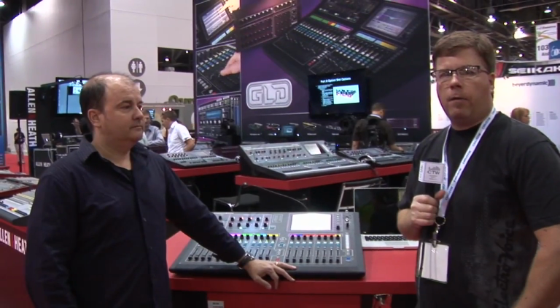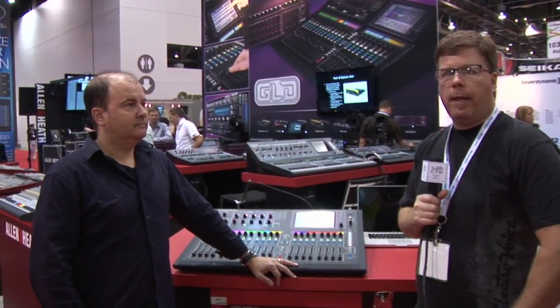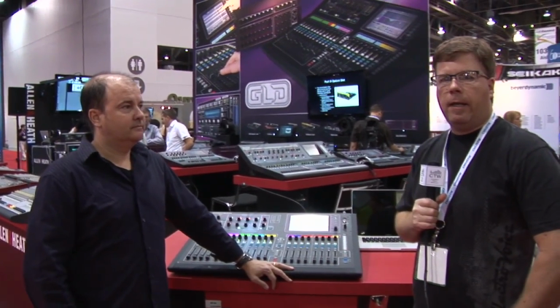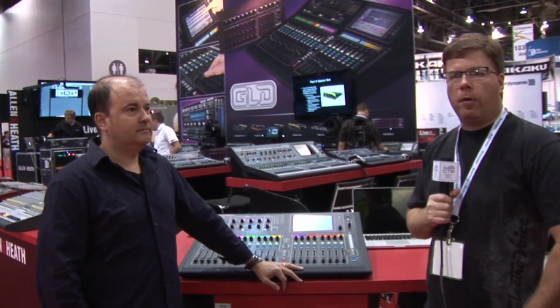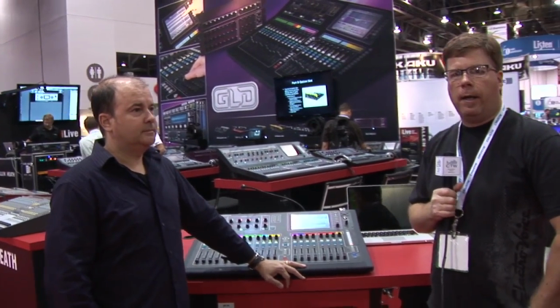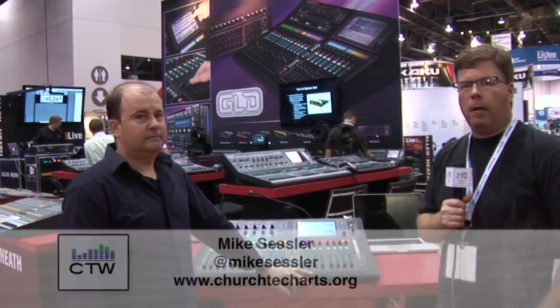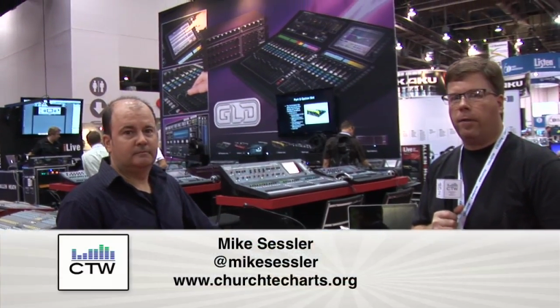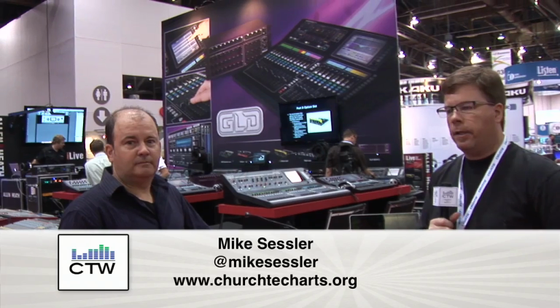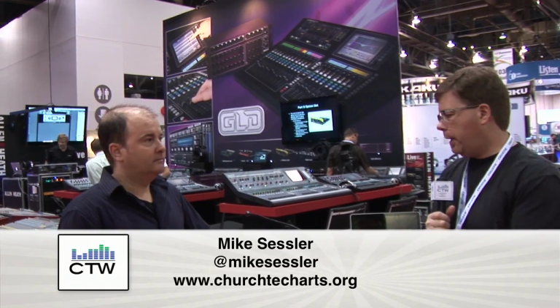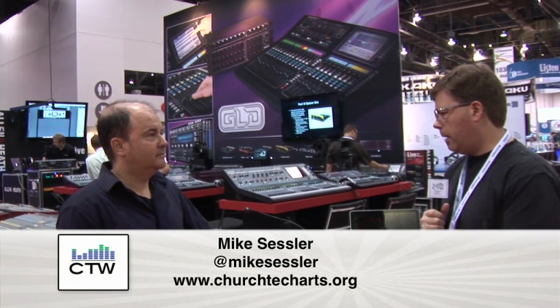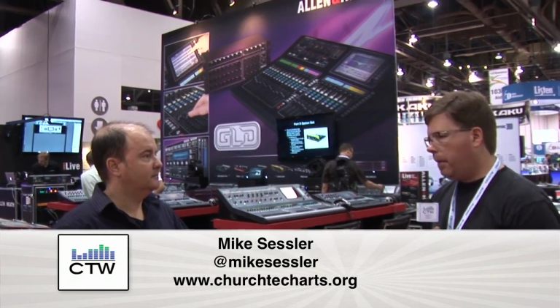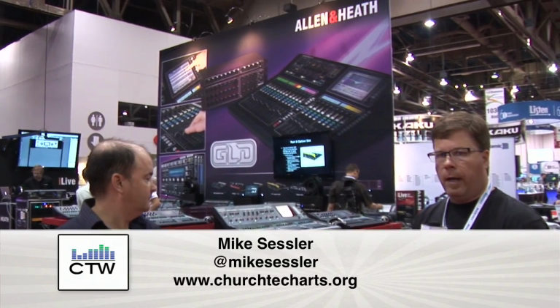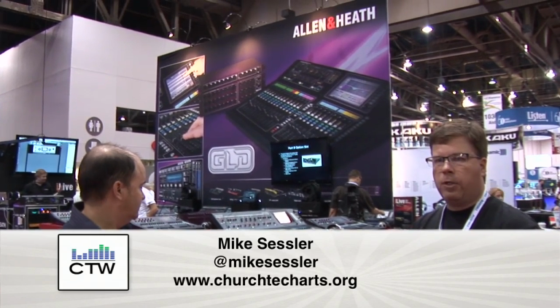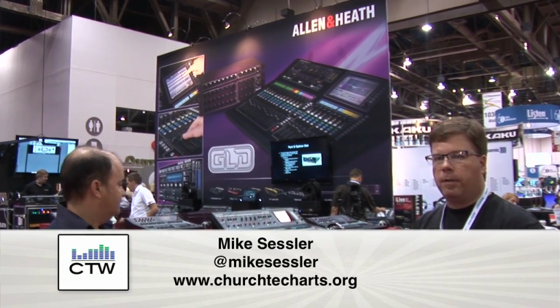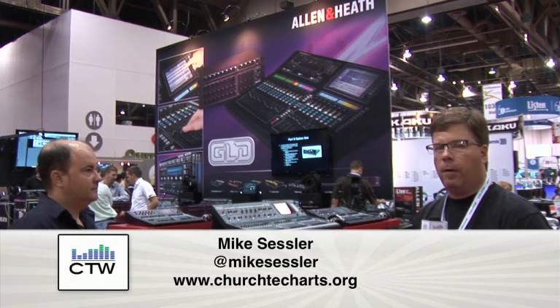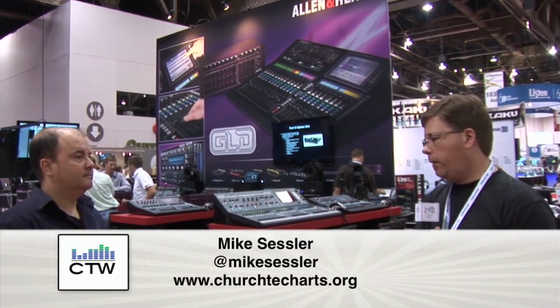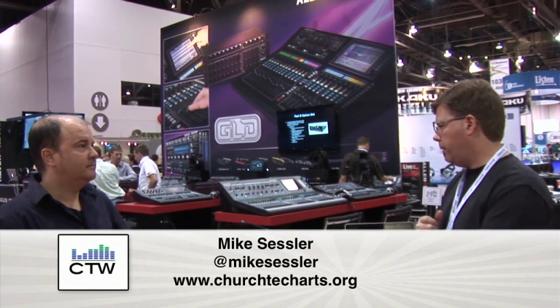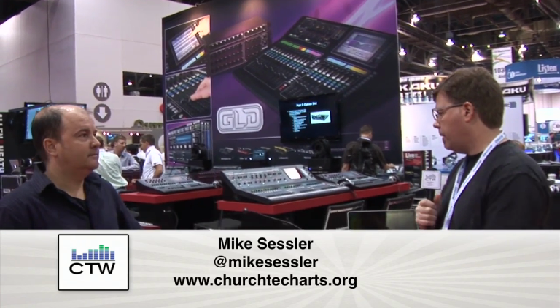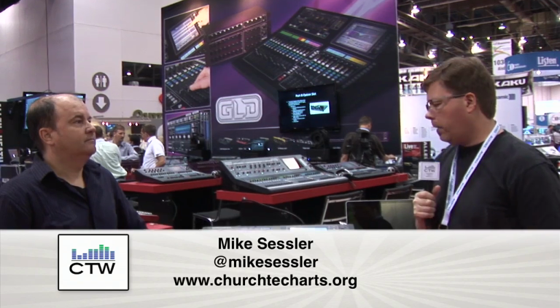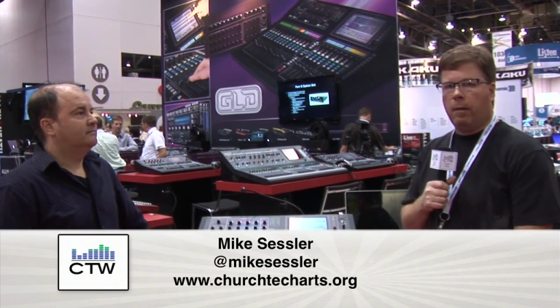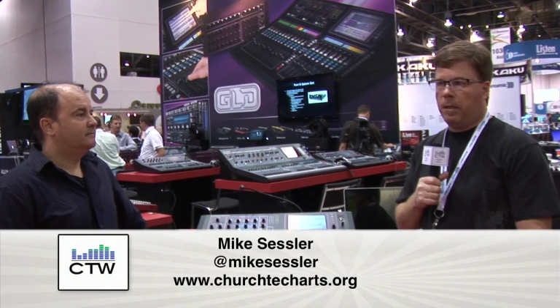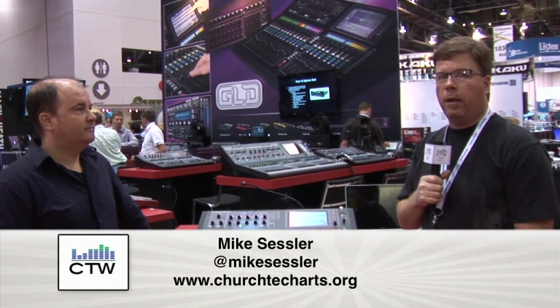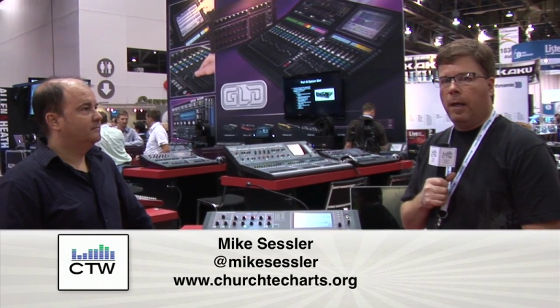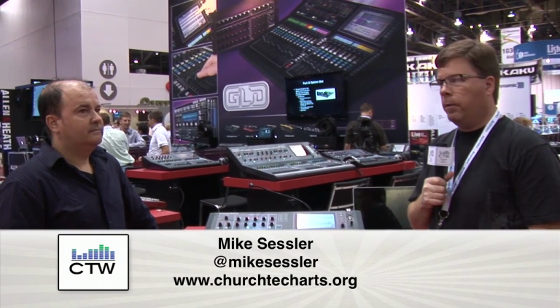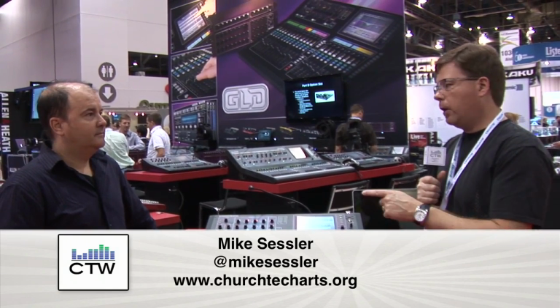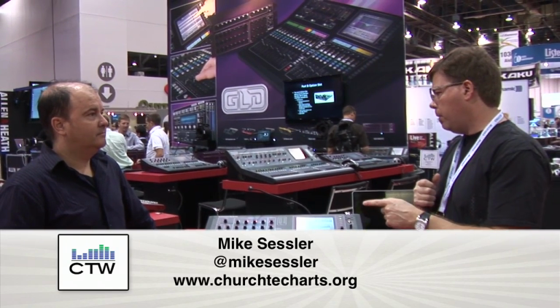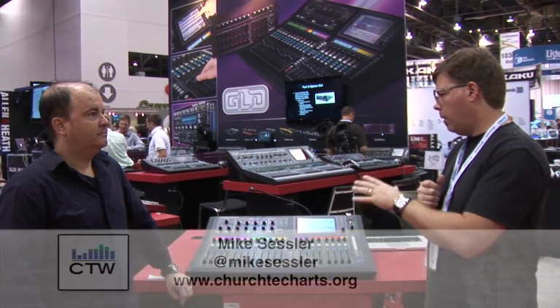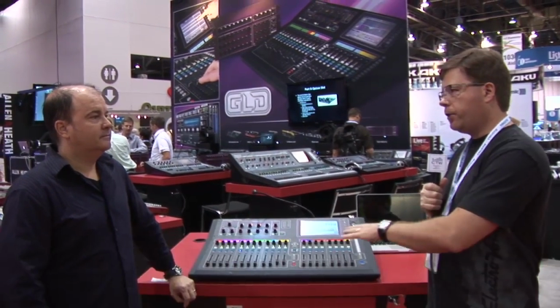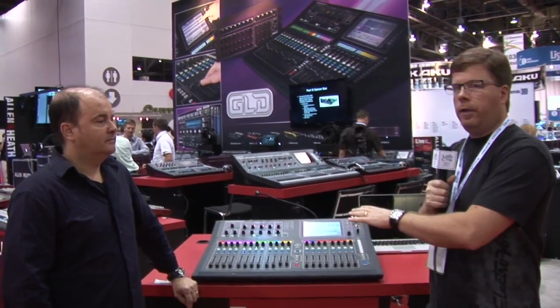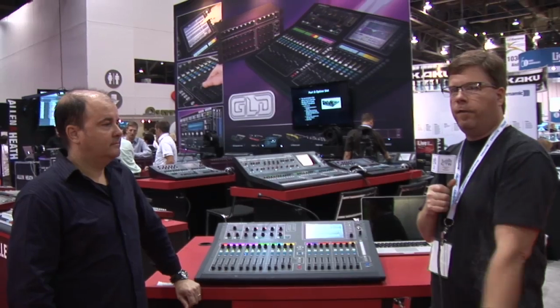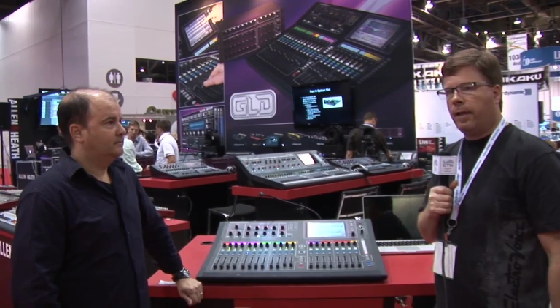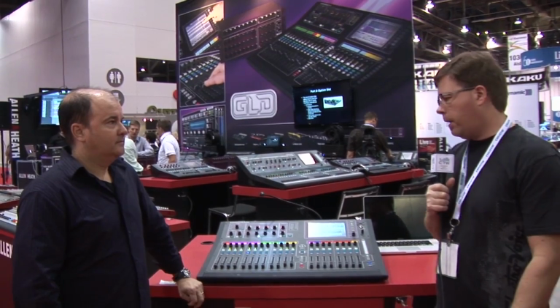We've come on over to the Allen & Heath booth. We saw this initially at NAMM and it hasn't been shipping up until now, but the GLD is now out and available or becoming available. I'm here with Michael Palmer, who's going to walk us through the feature set of this console.